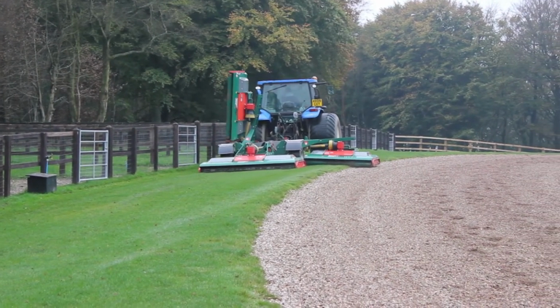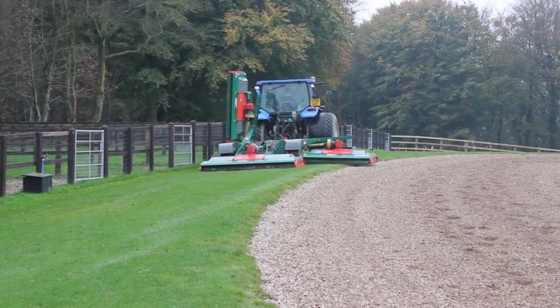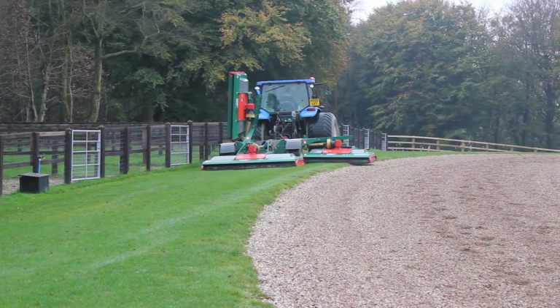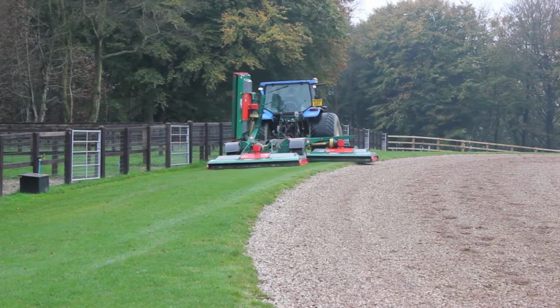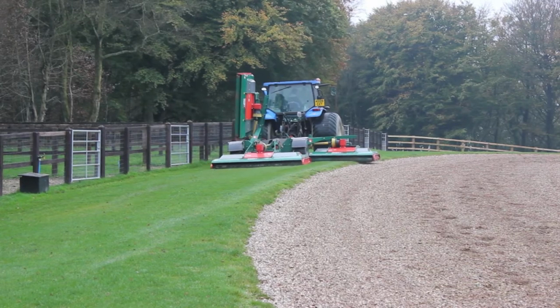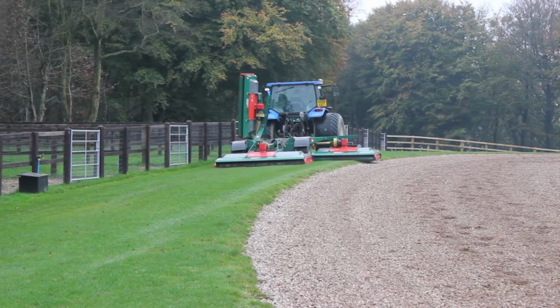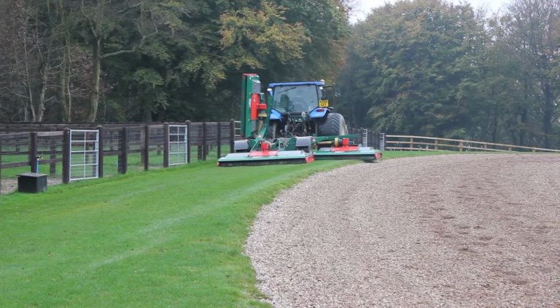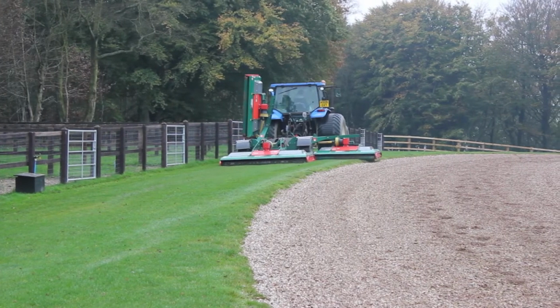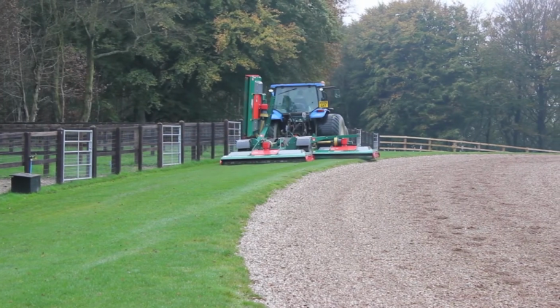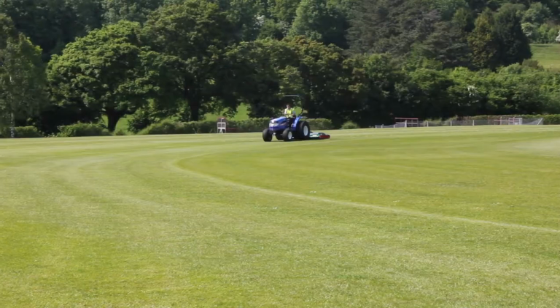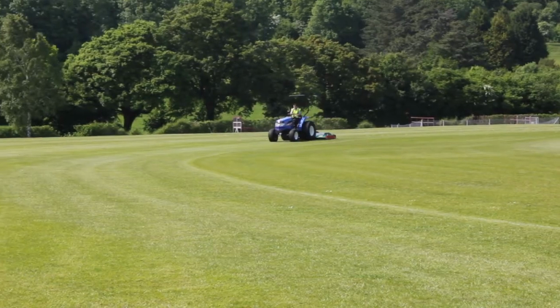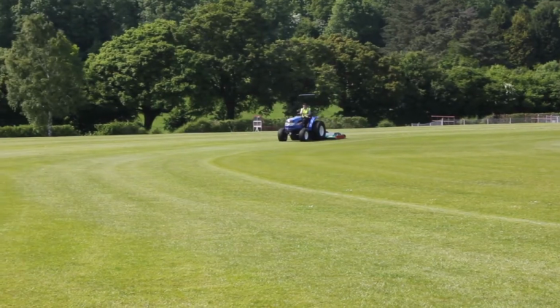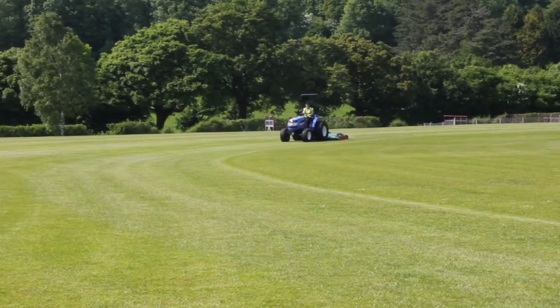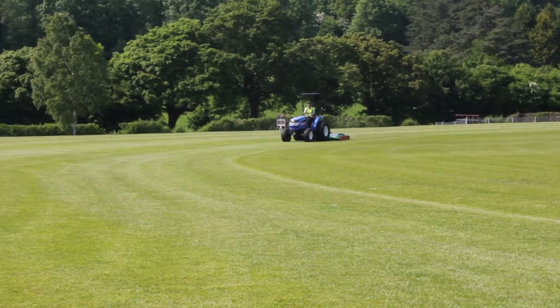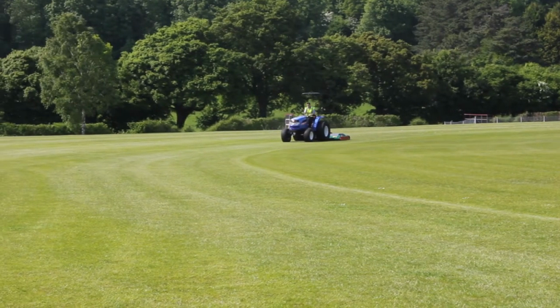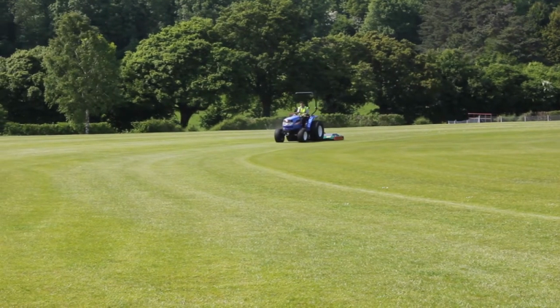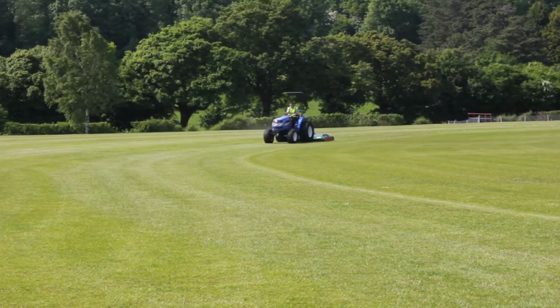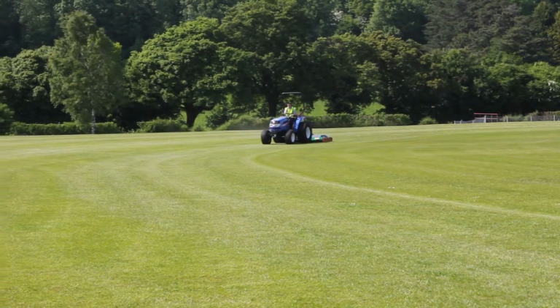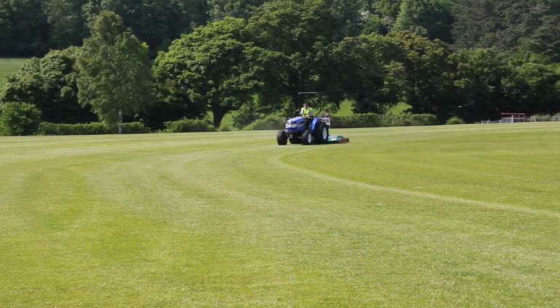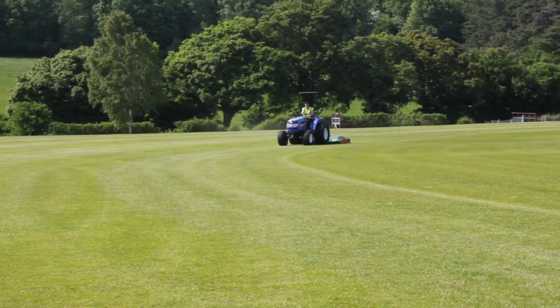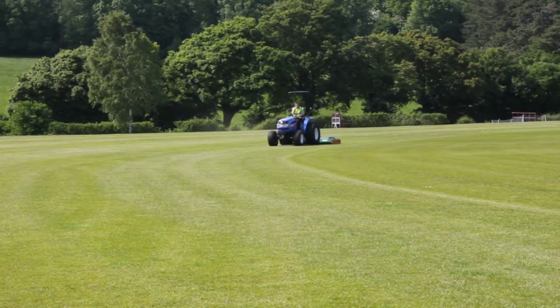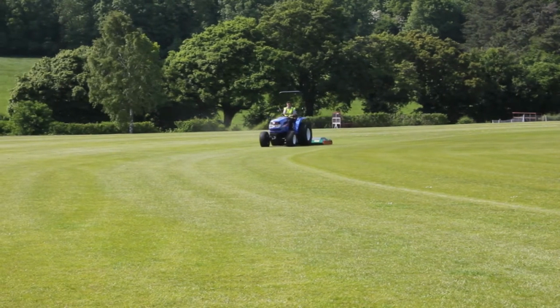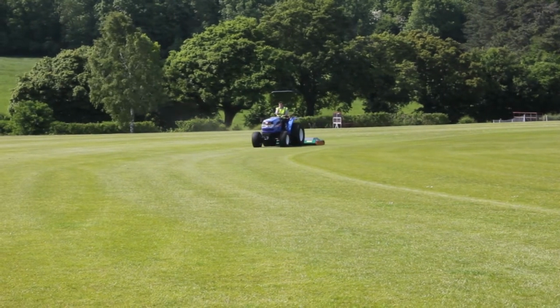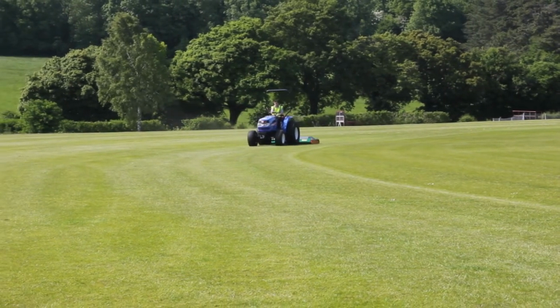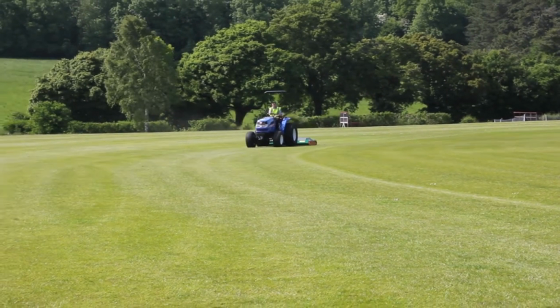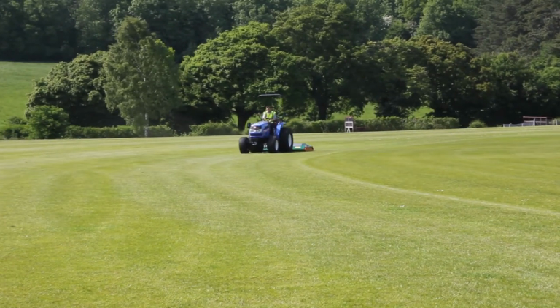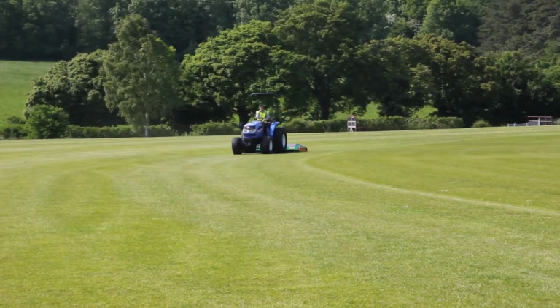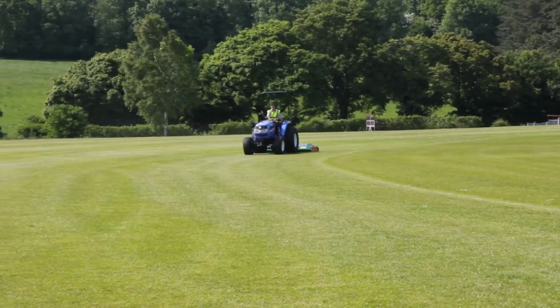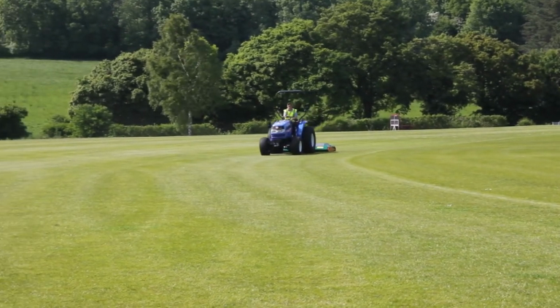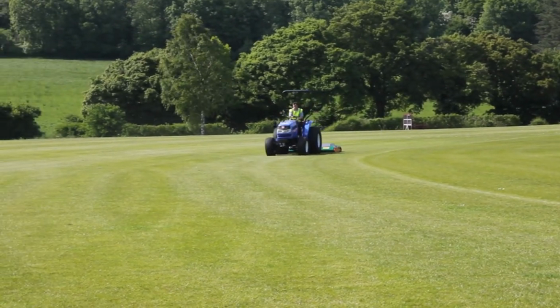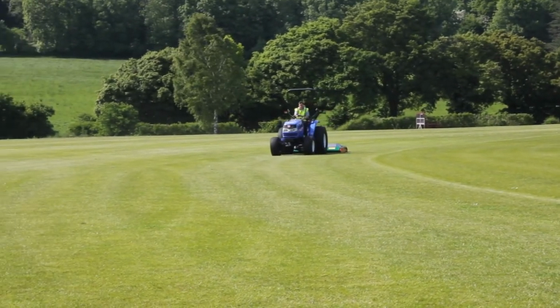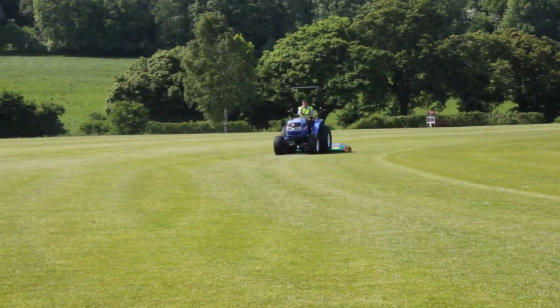If he does not have a tractor it would be seriously worth studying the costings, as a tractor is a highly versatile power unit and he may find that it can be used to save money in other areas.